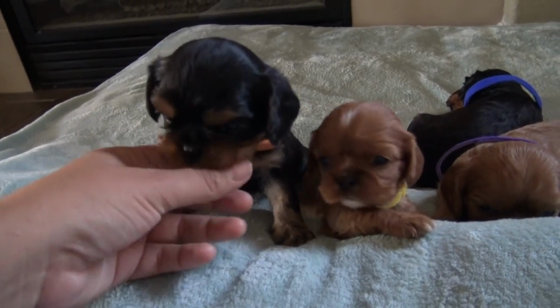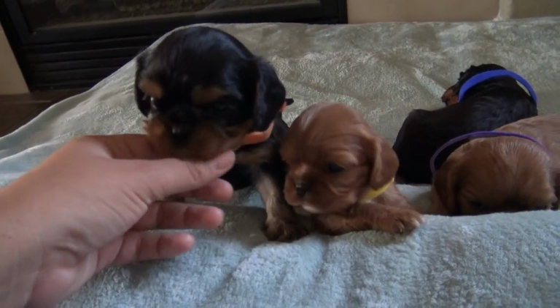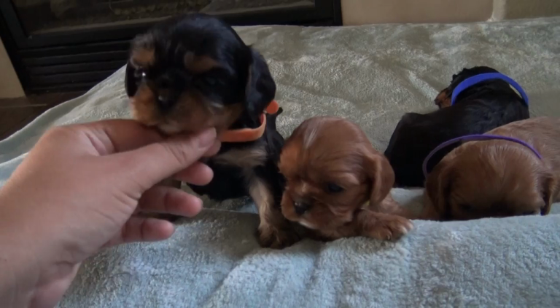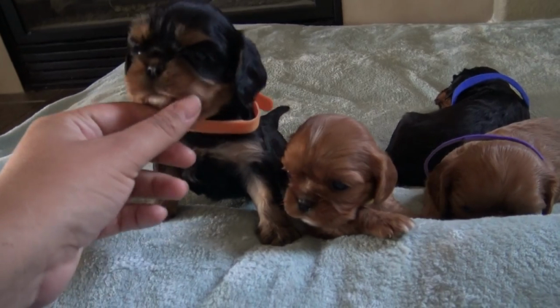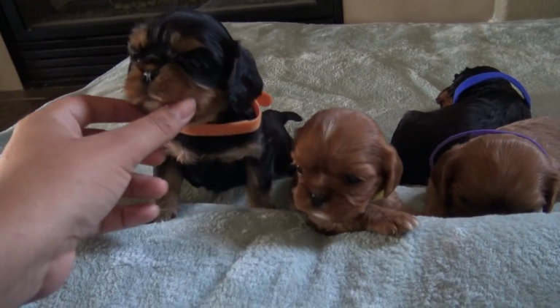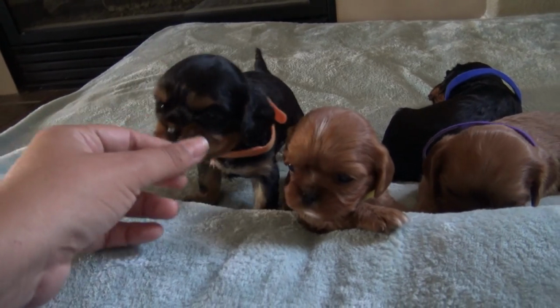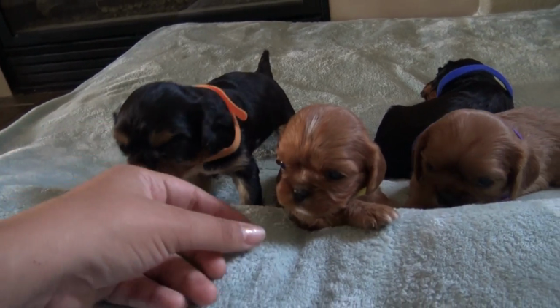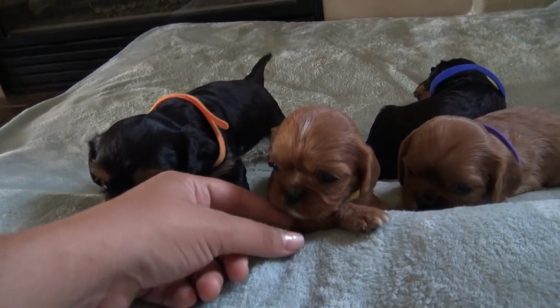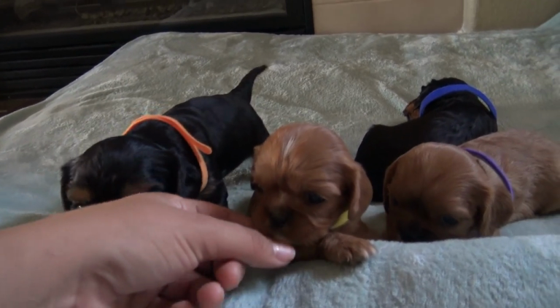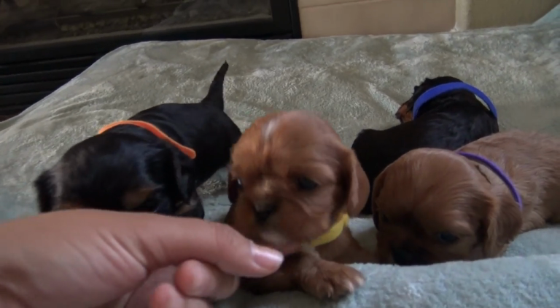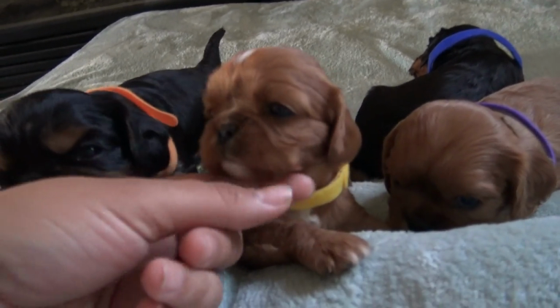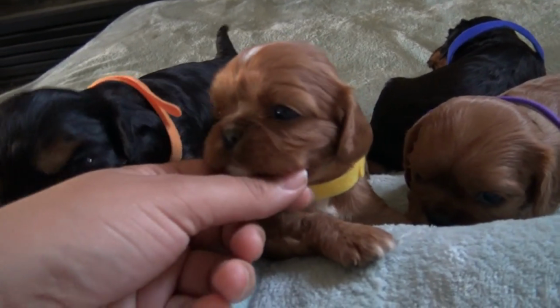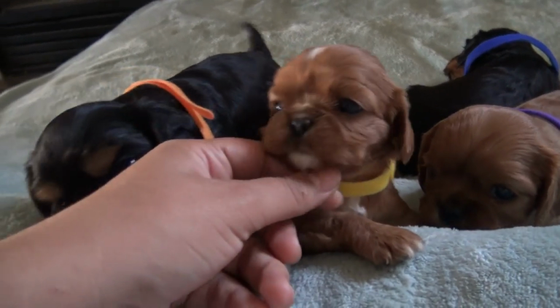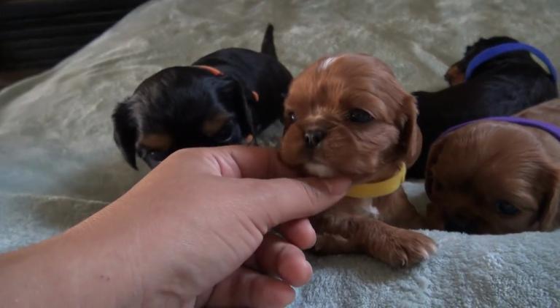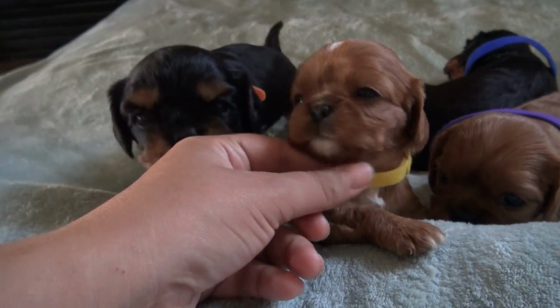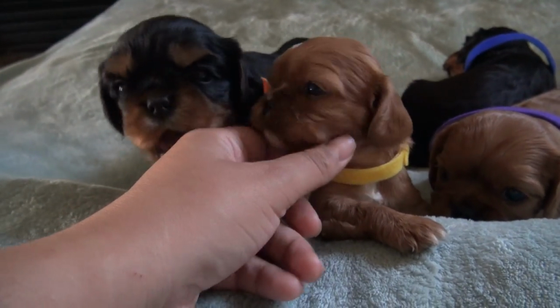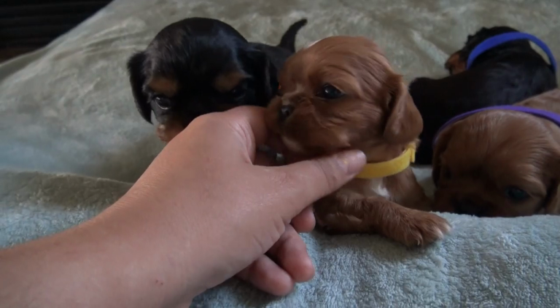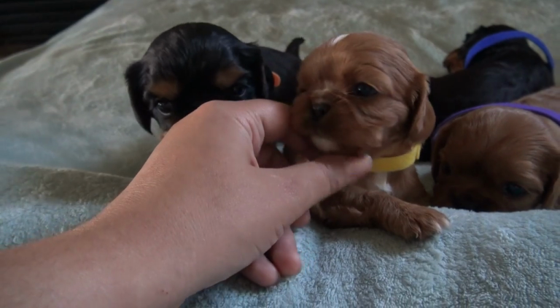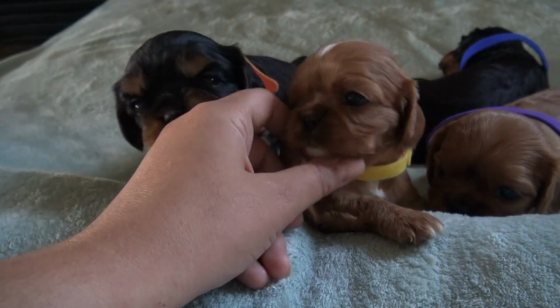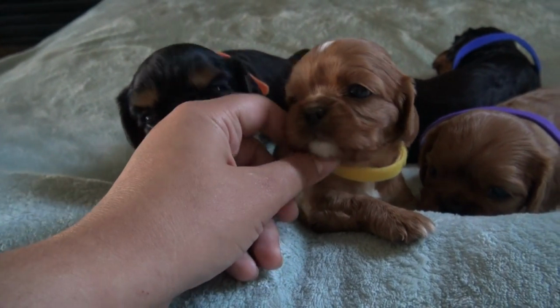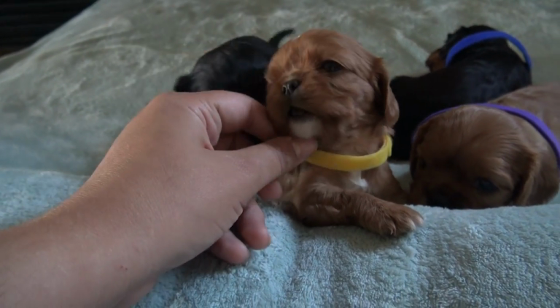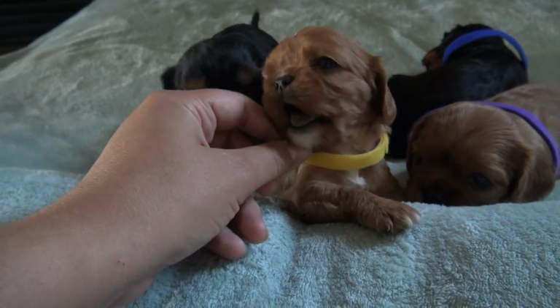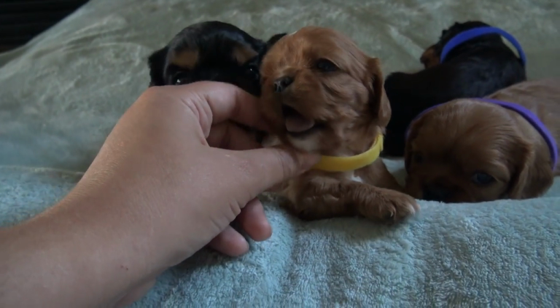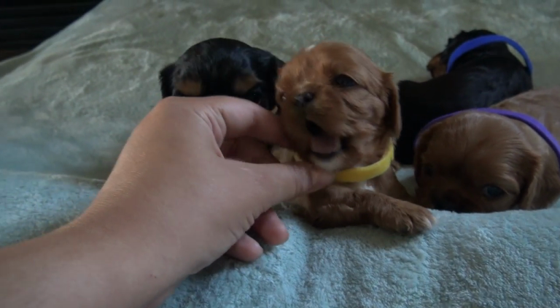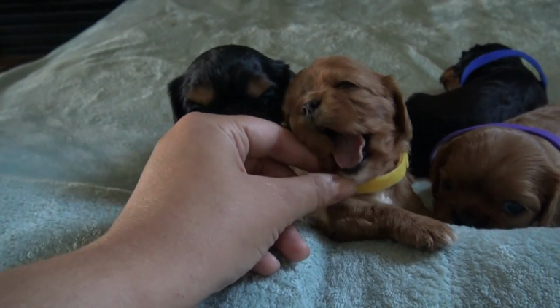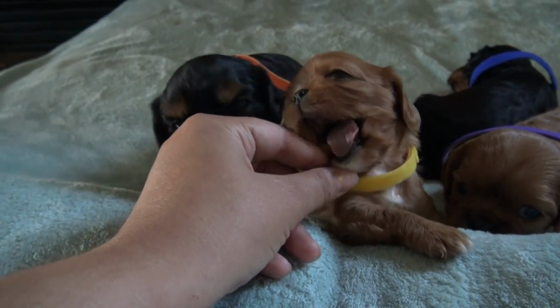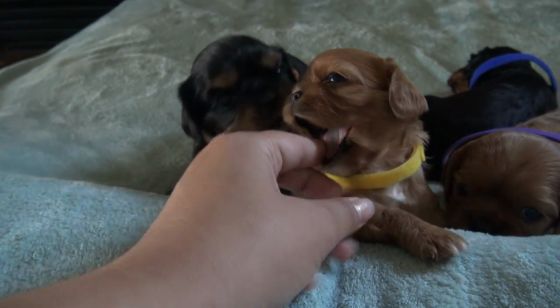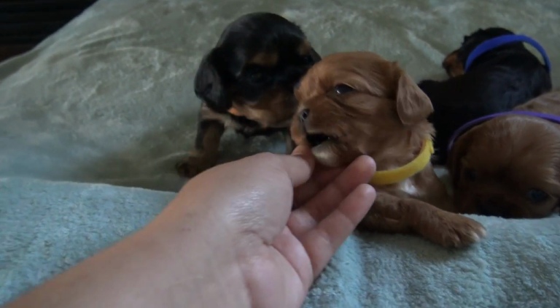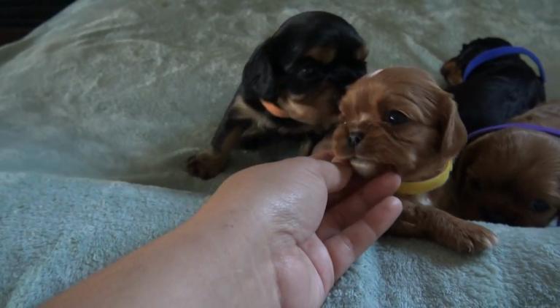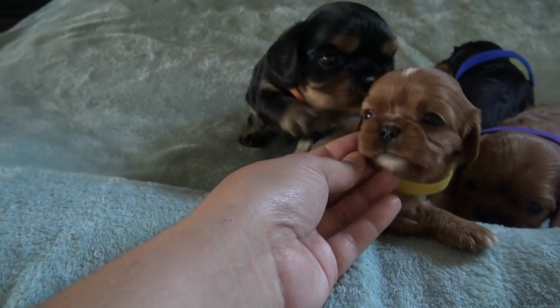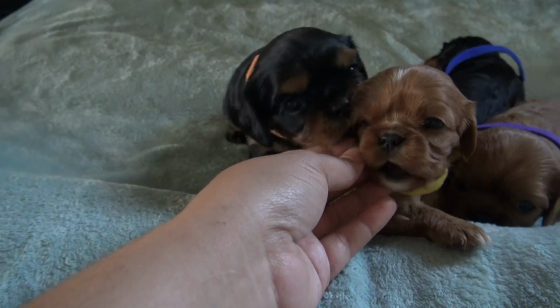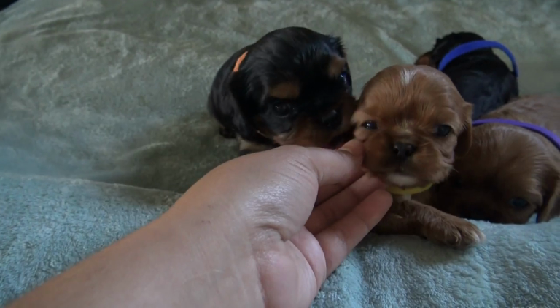This one's also very playful — they're all very playful. They're starting to play now that they're three weeks old, they're playing a lot more. Look at her, such a cutie.